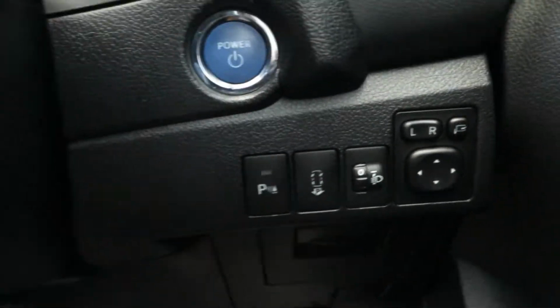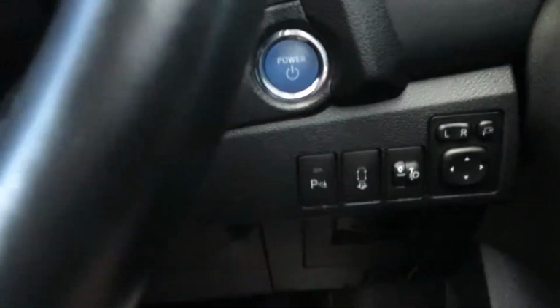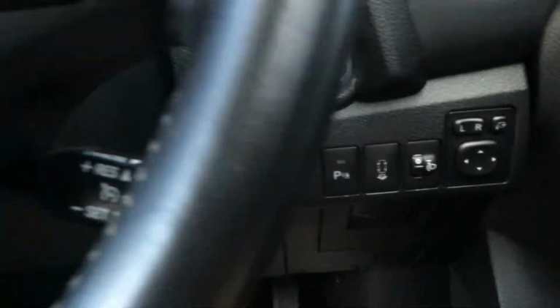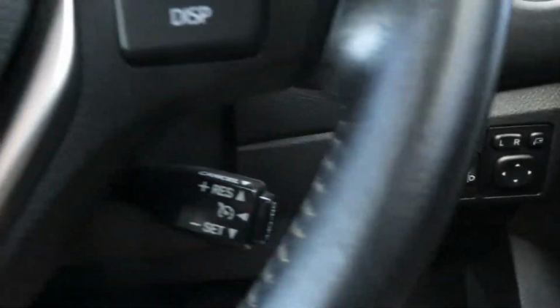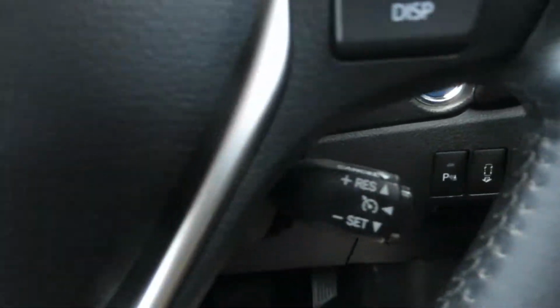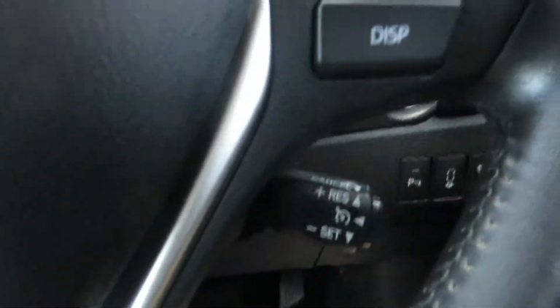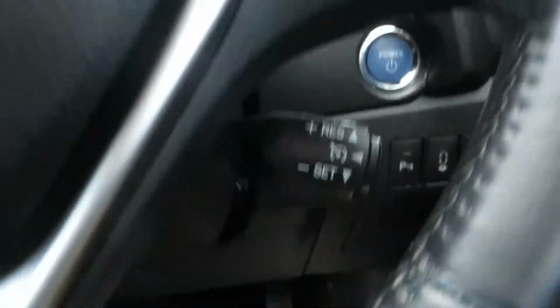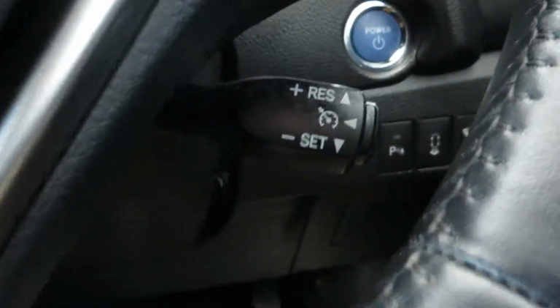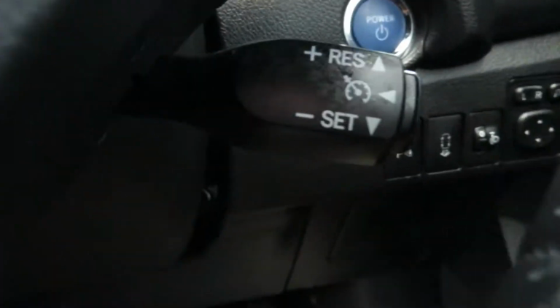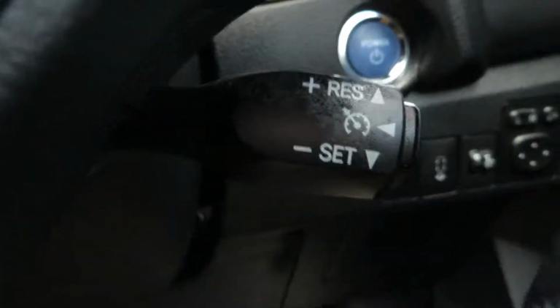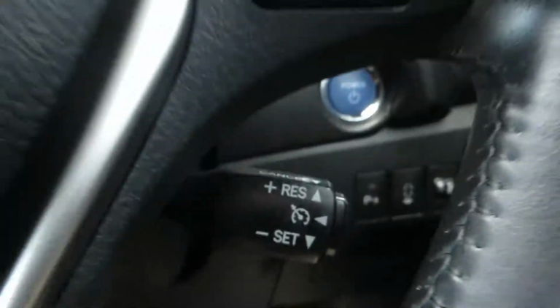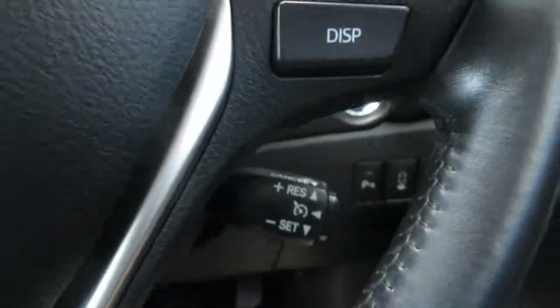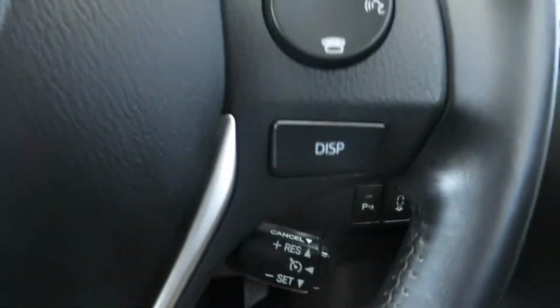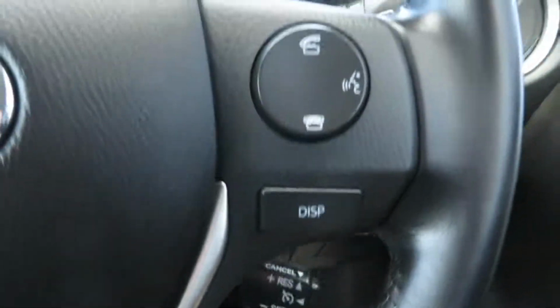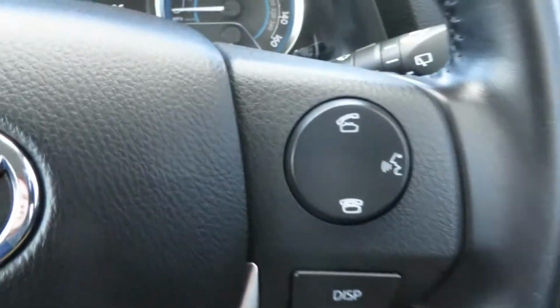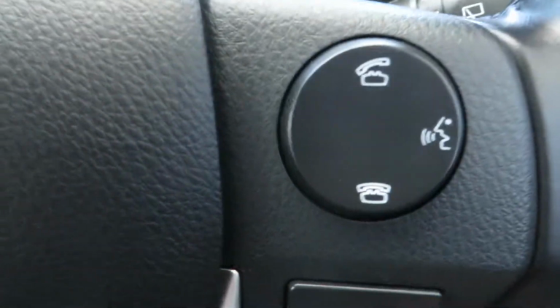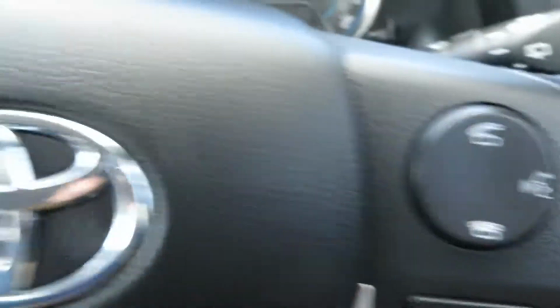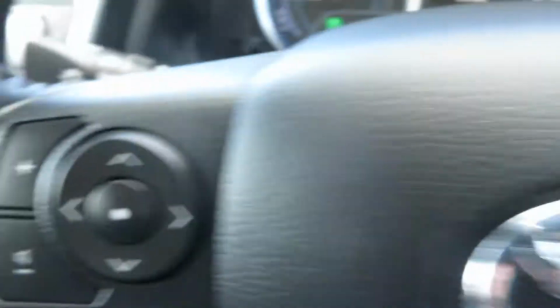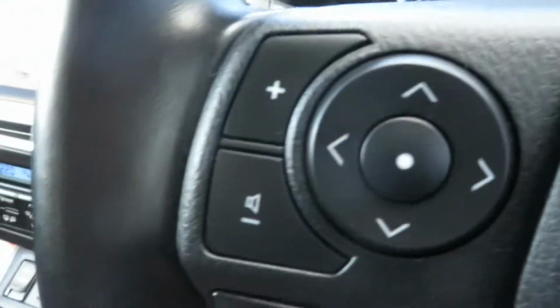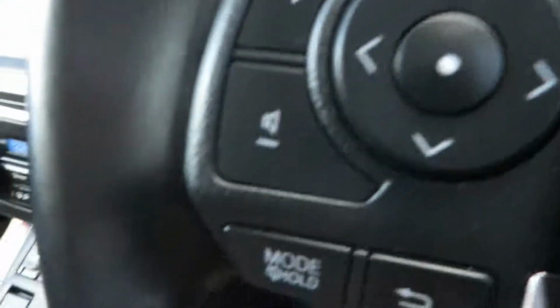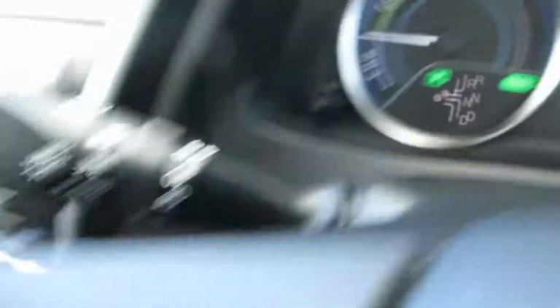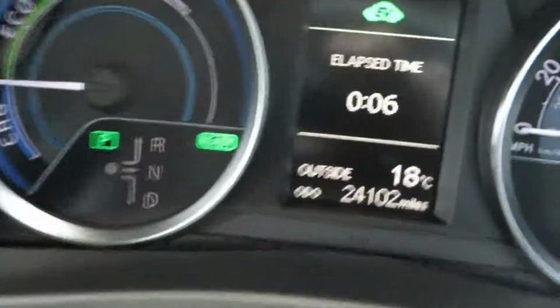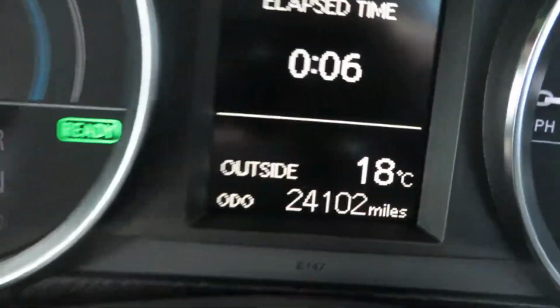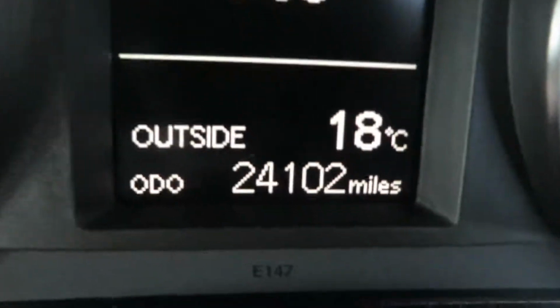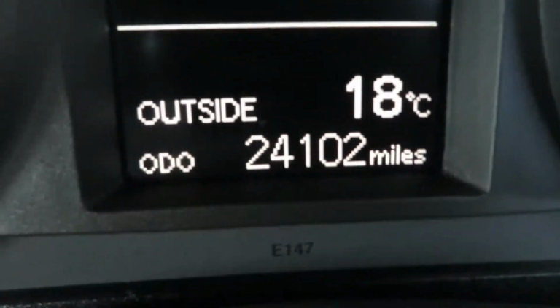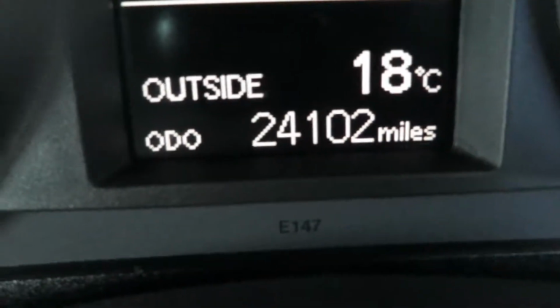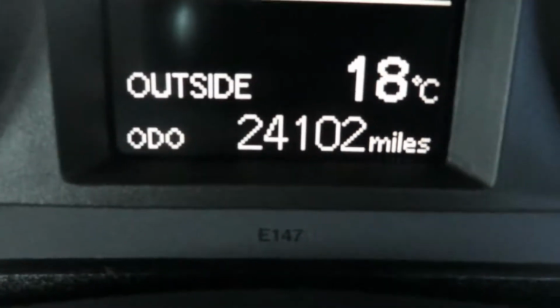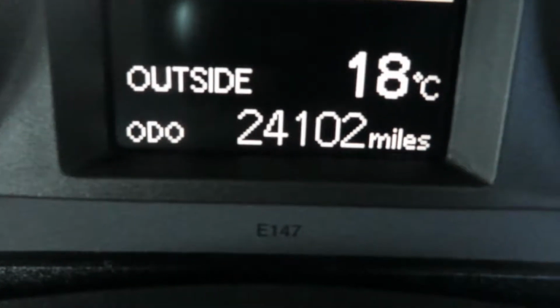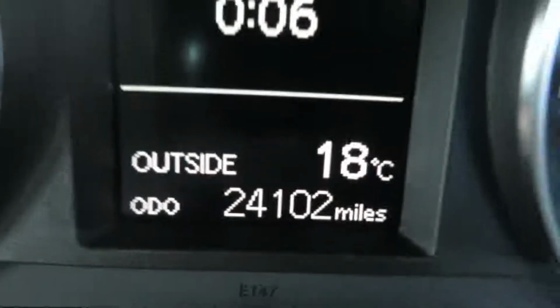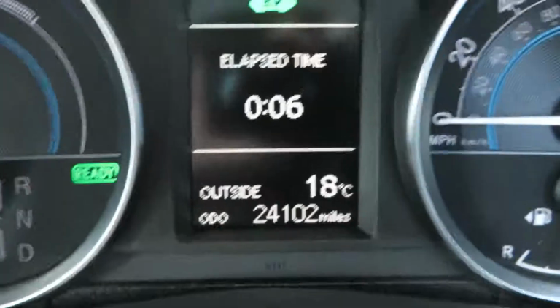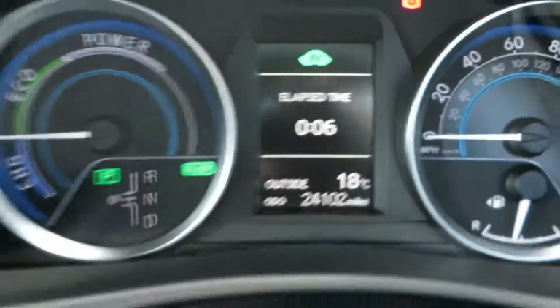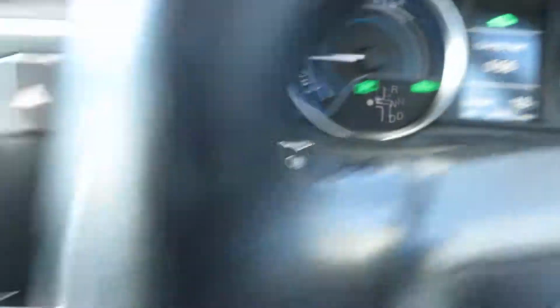This actually has Toyota self park, keyless entry, push button start, sat nav, voice activated bluetooth, and audio controls. This particular car has 24,102 miles on it from new.